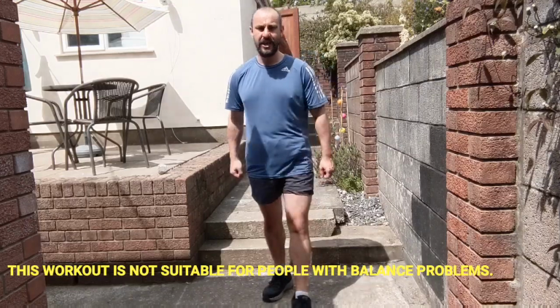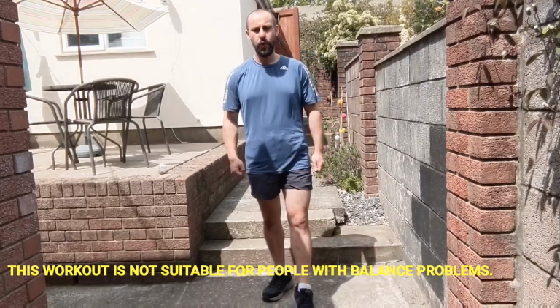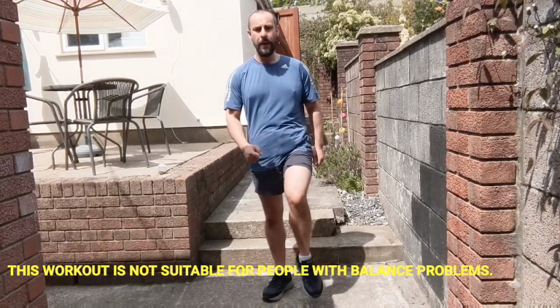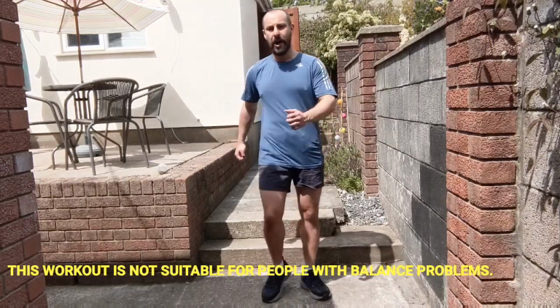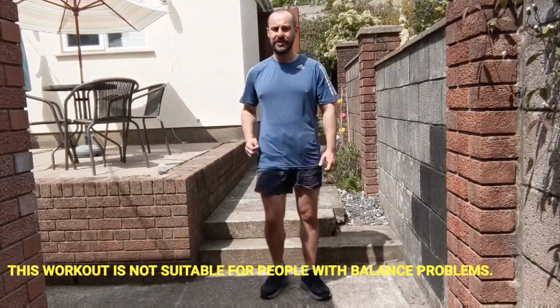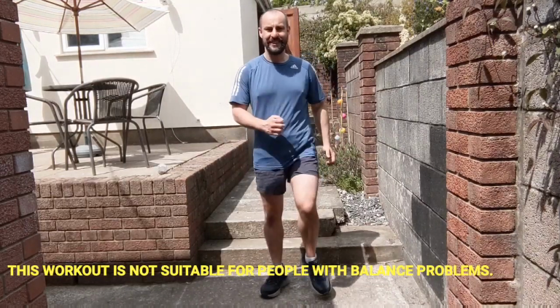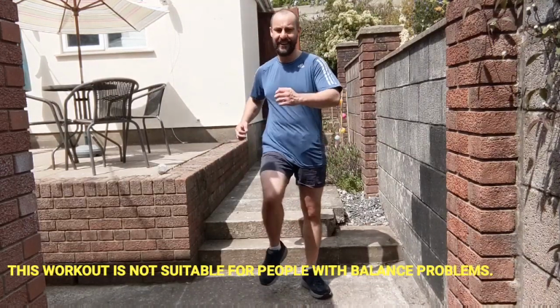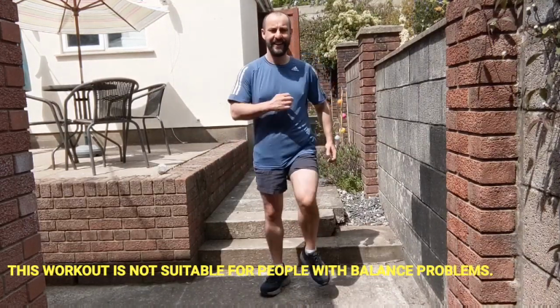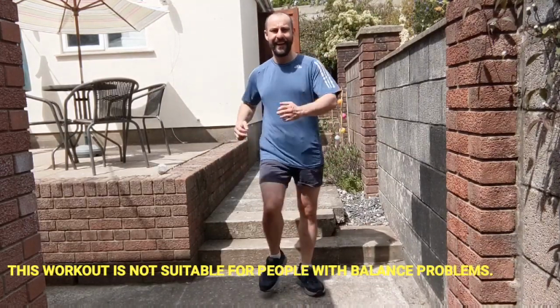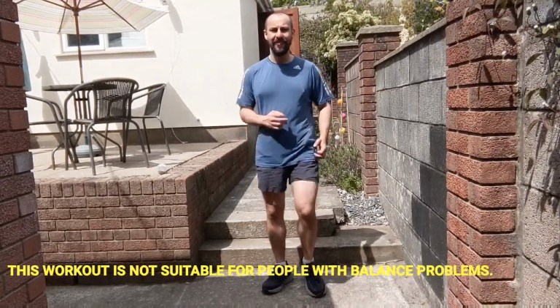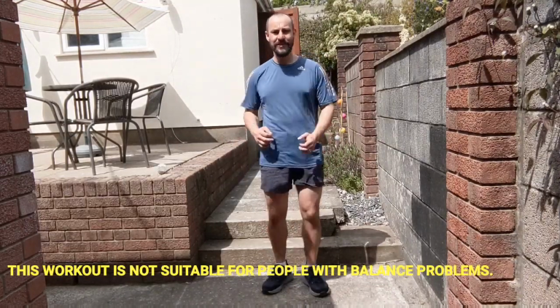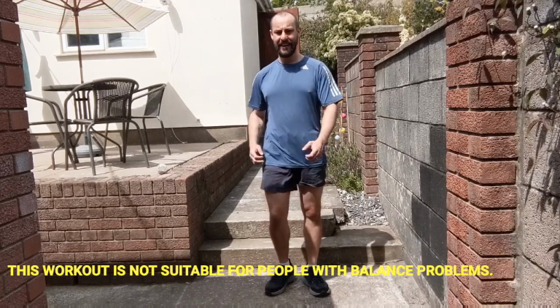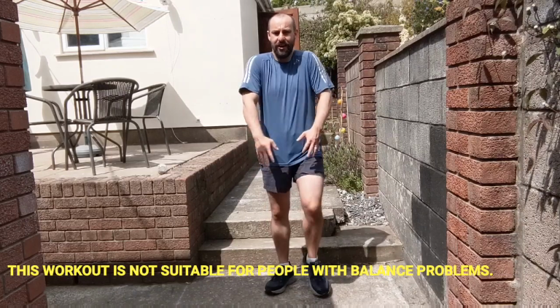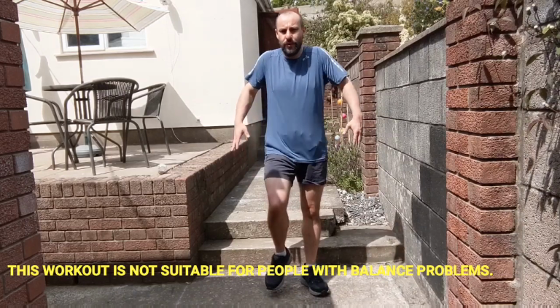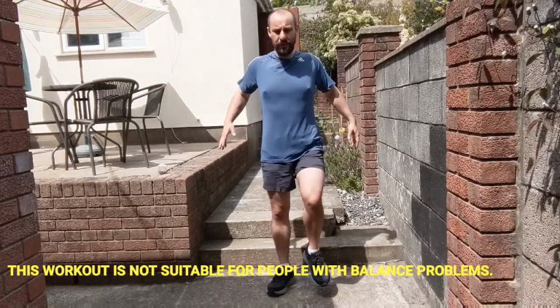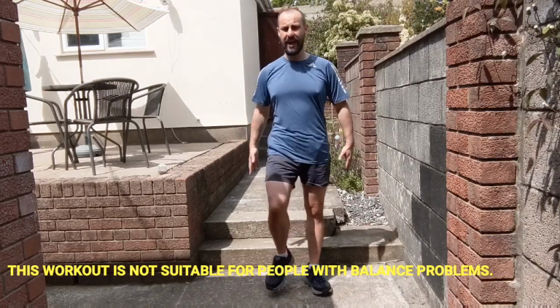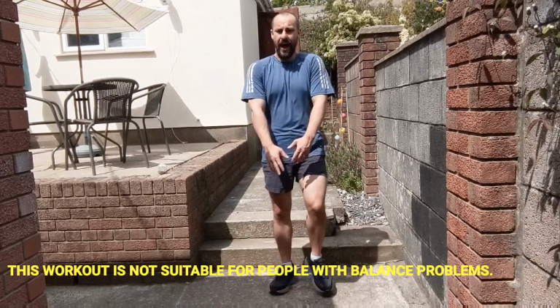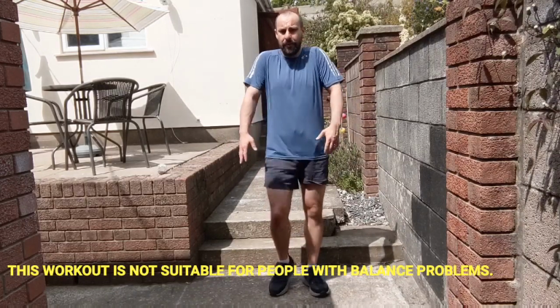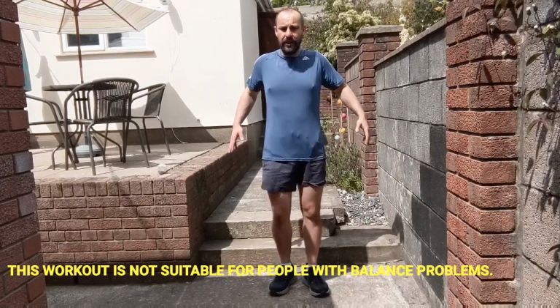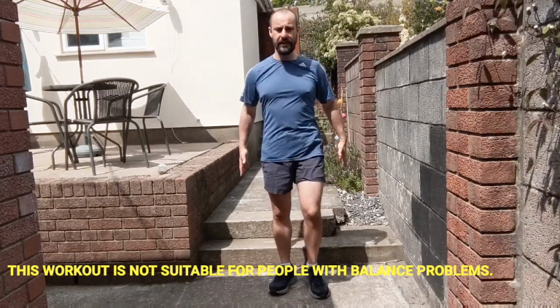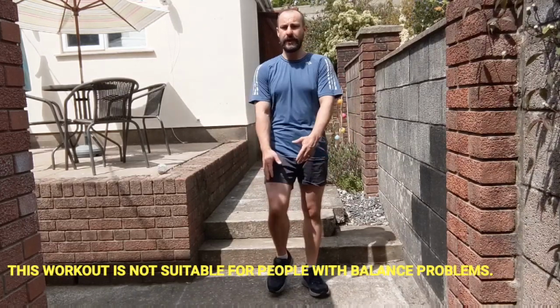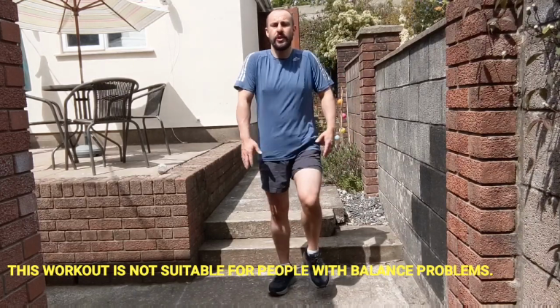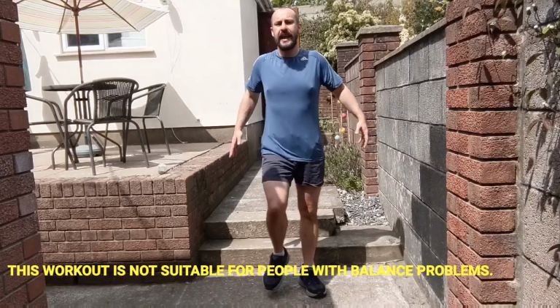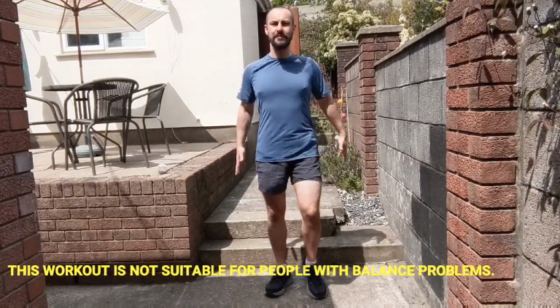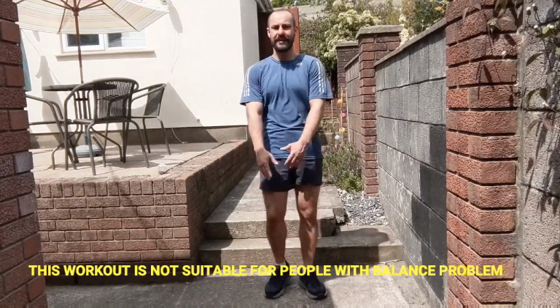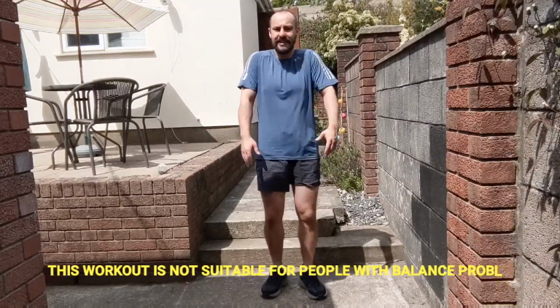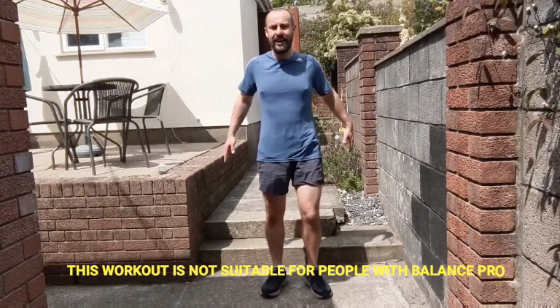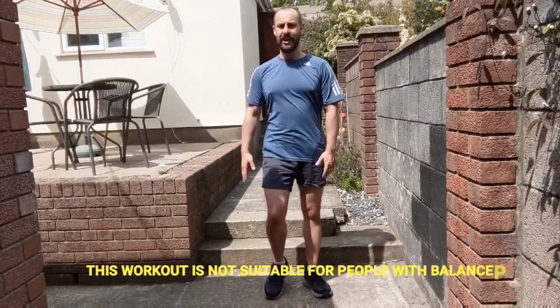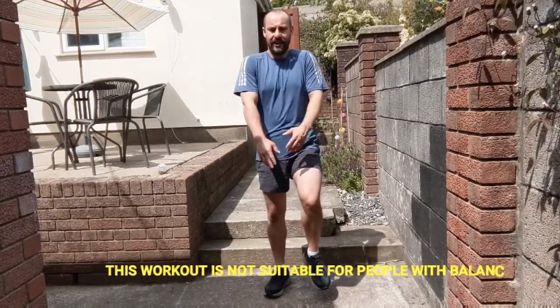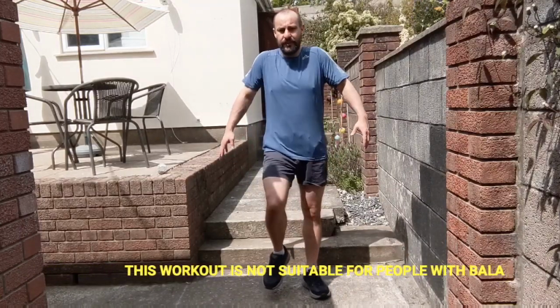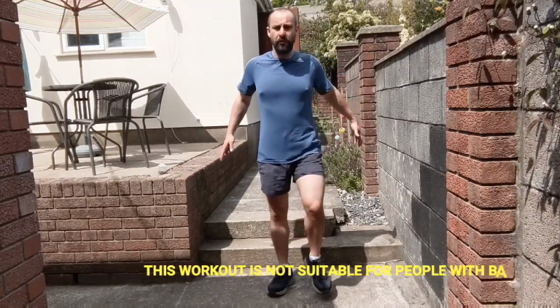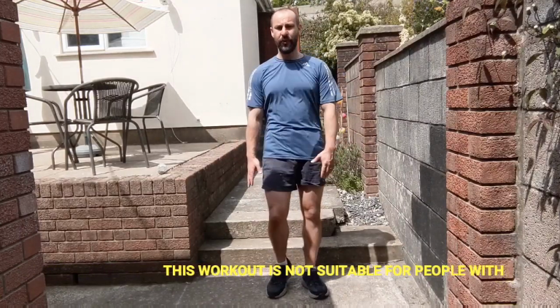So let's start off with a warm up, marching on the spot, getting the arms and legs moving. Start rolling the shoulders, up and over, really squeeze the shoulder blades together, keeping the back nice and straight. Try and lift those feet up off the floor.